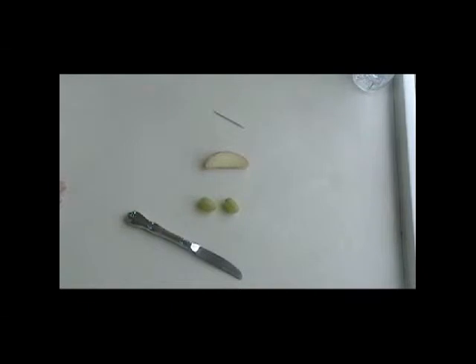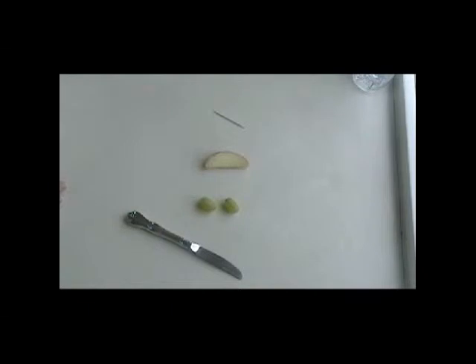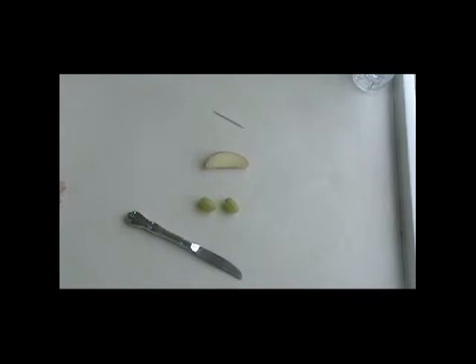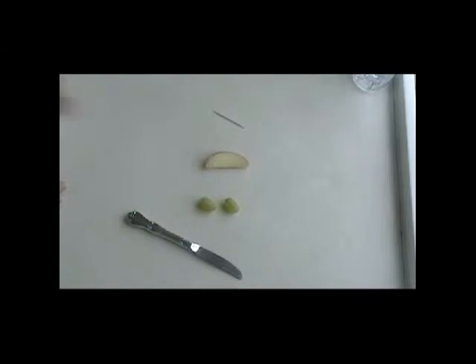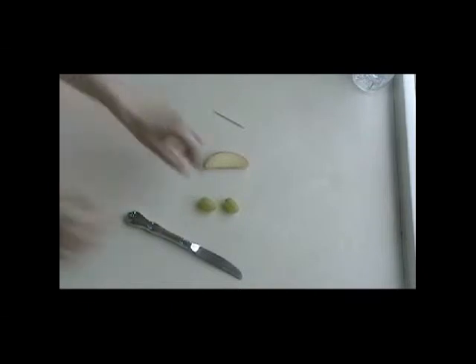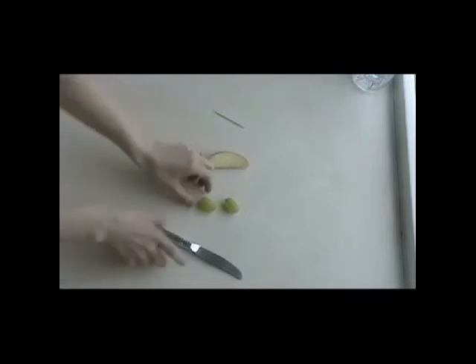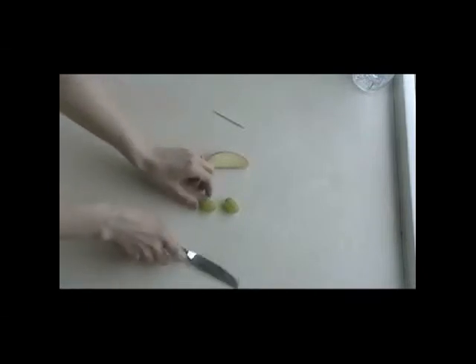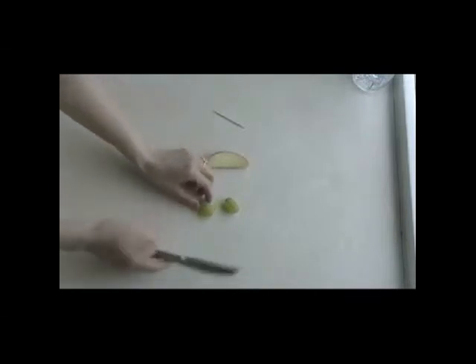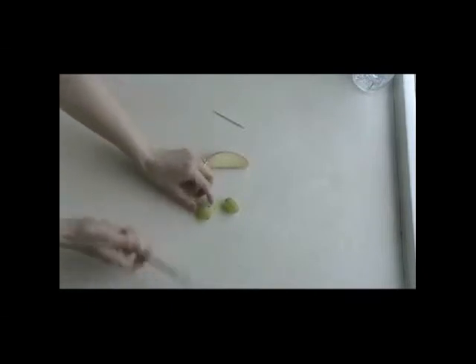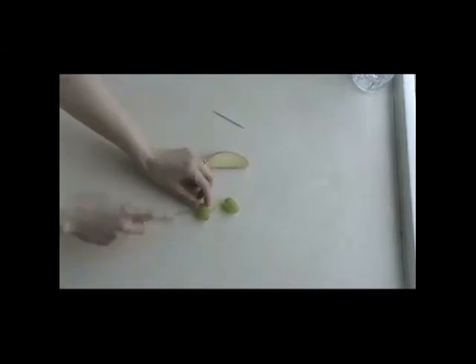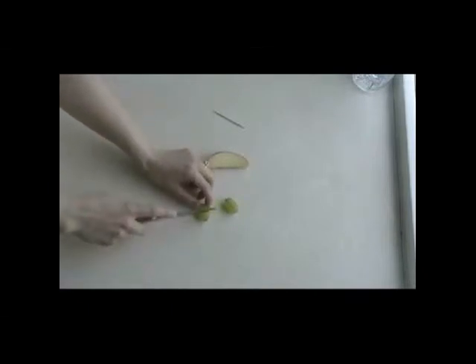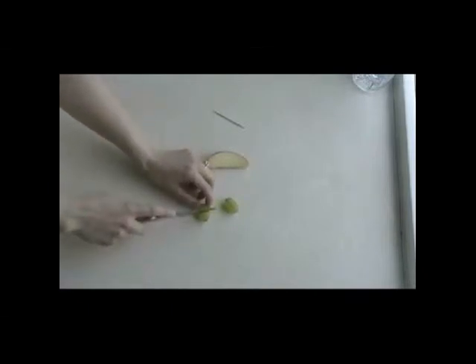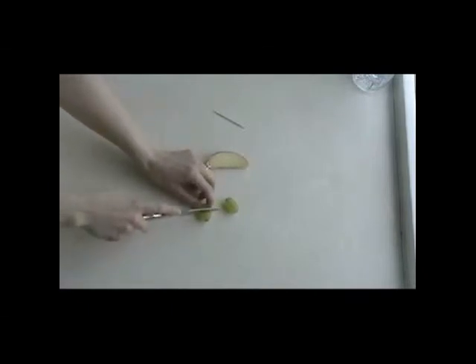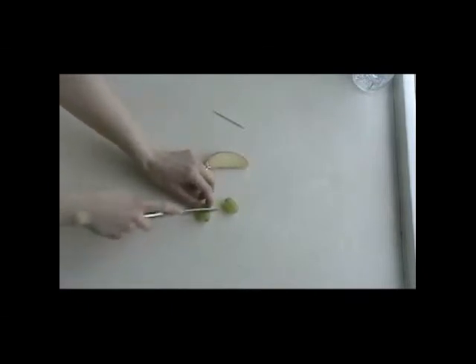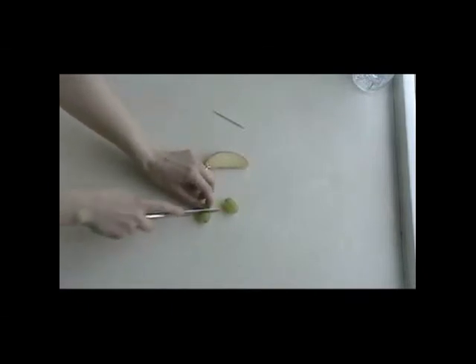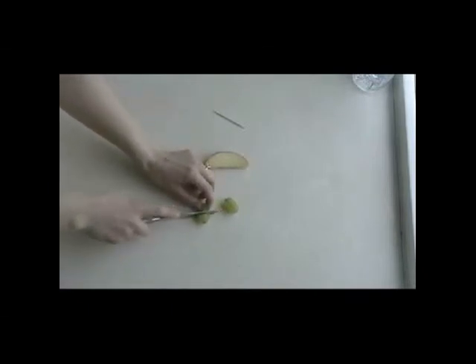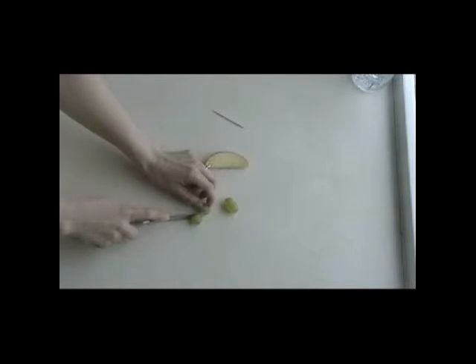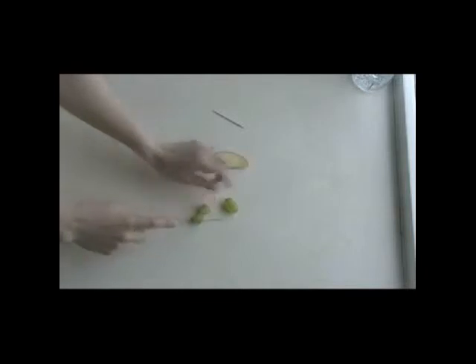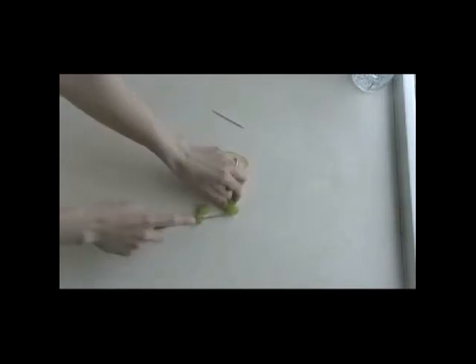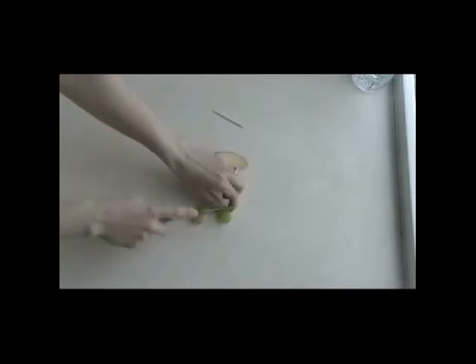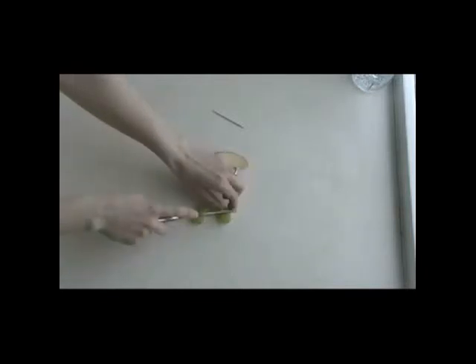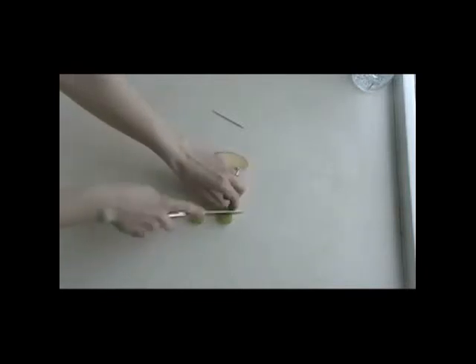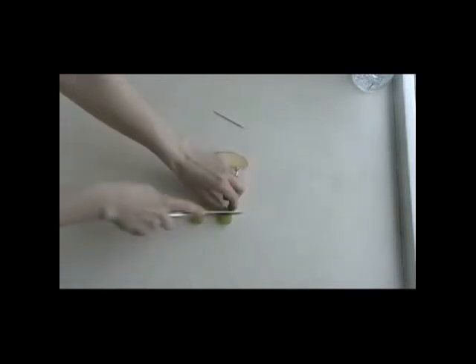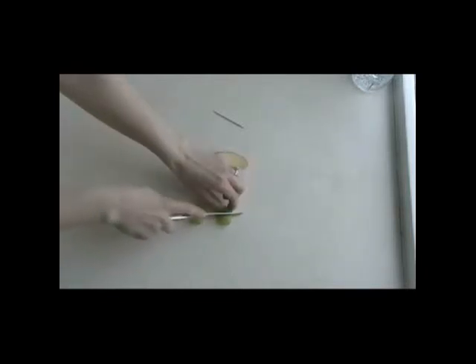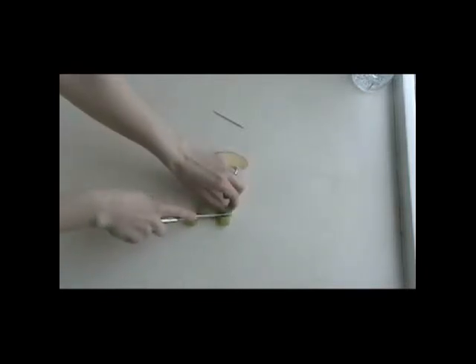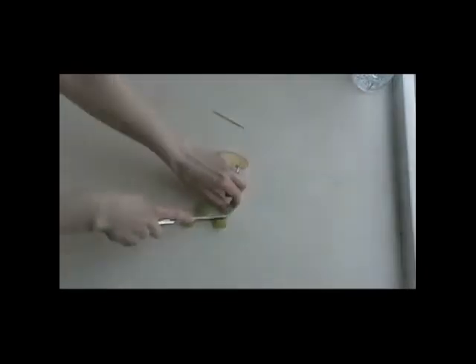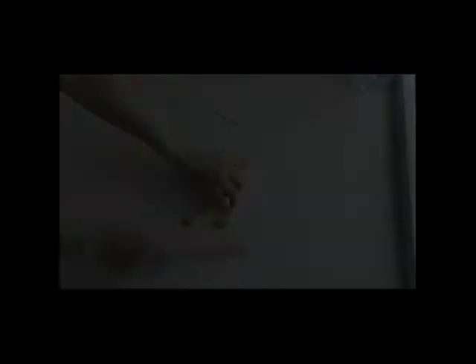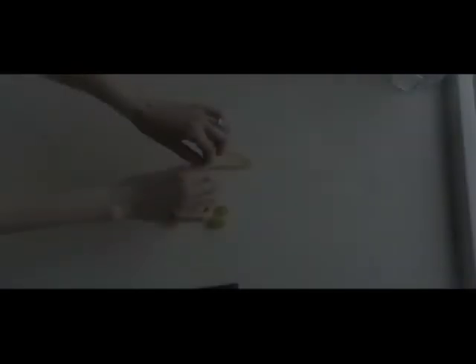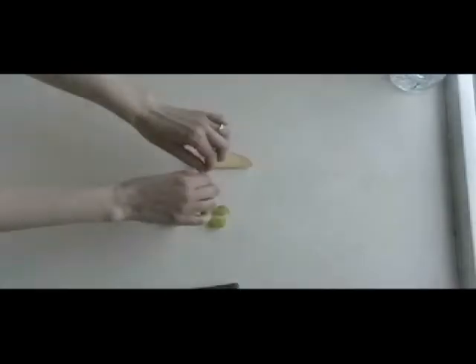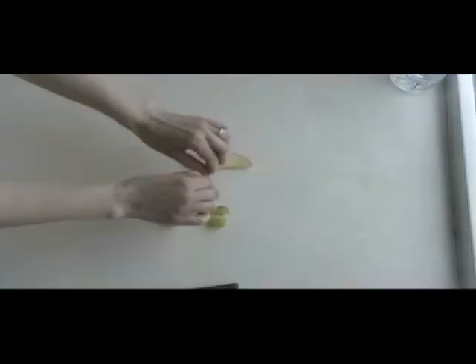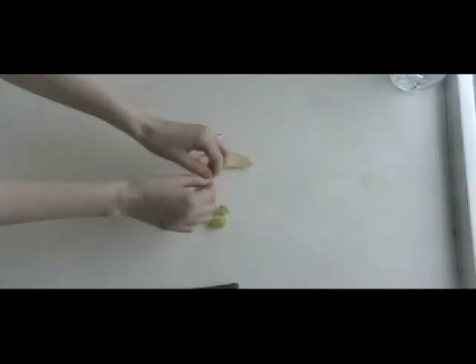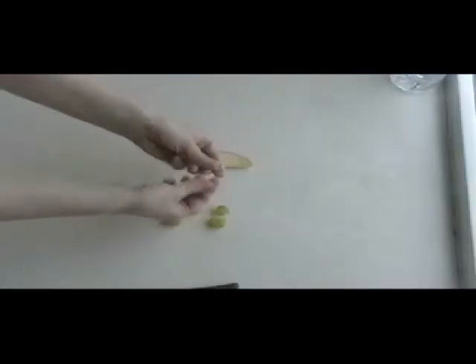Make sure you have permission from a parent to use the table knife to gently saw each of the grapes, cutting them in half. Next, break your toothpick in half.